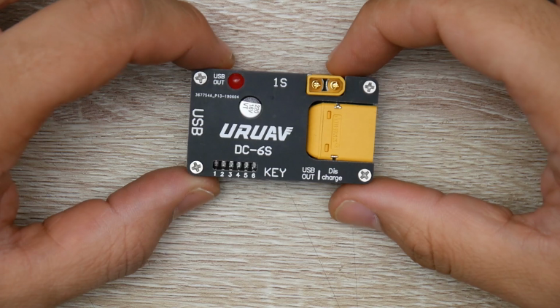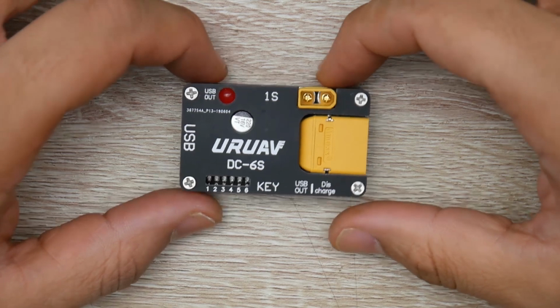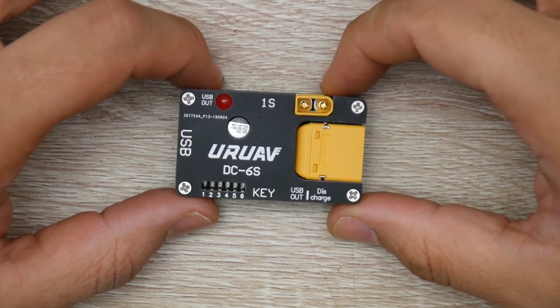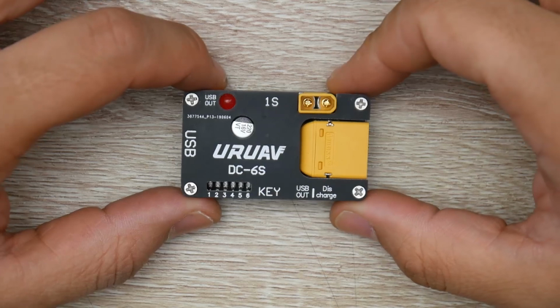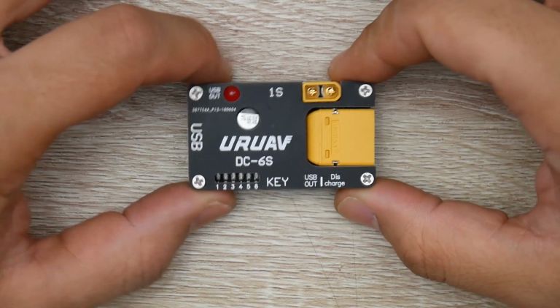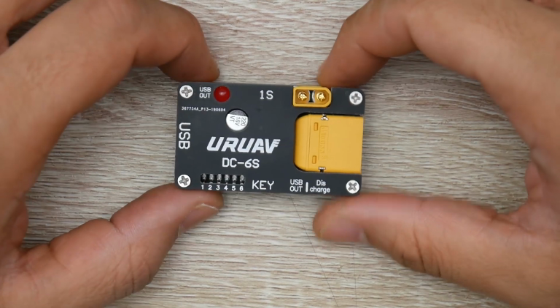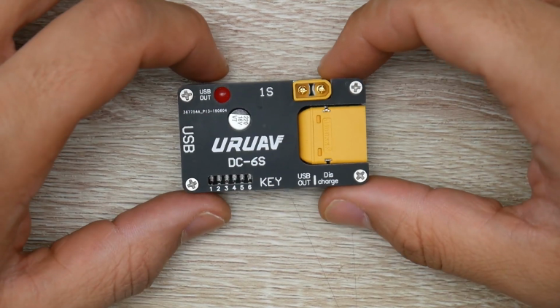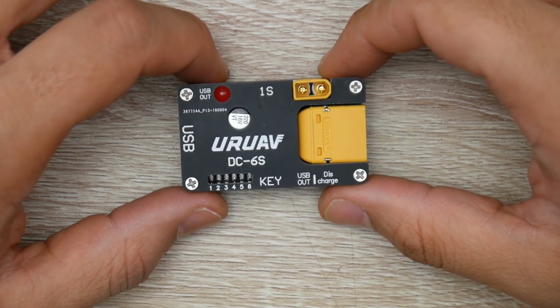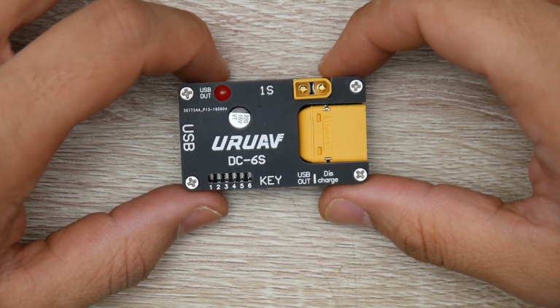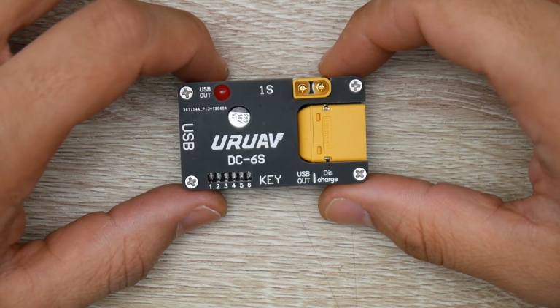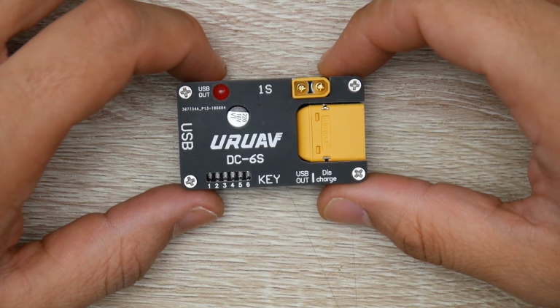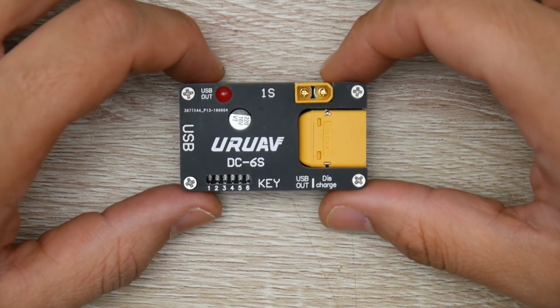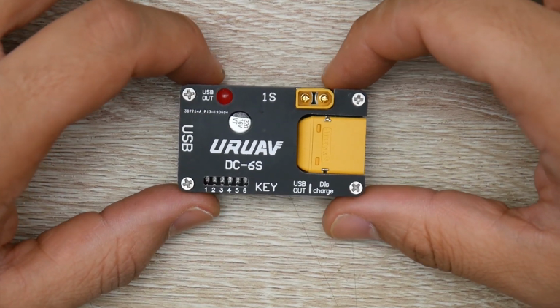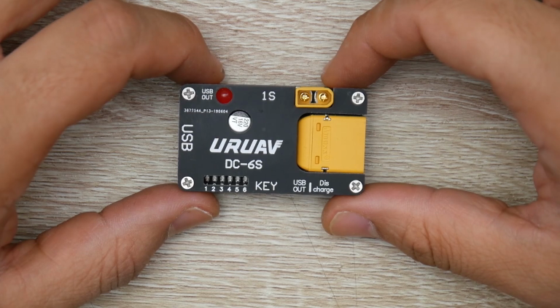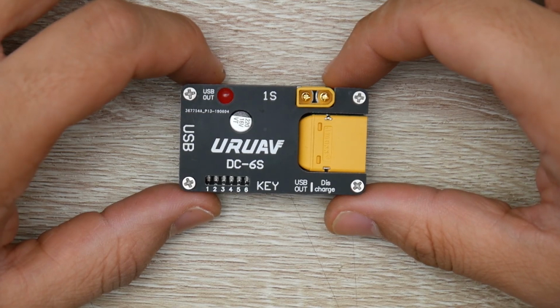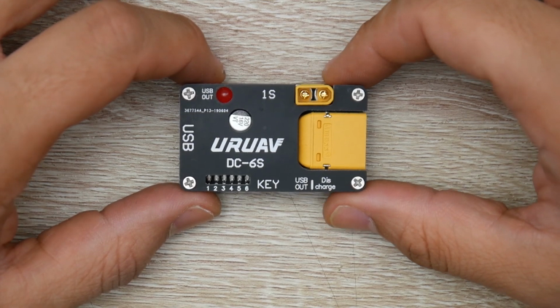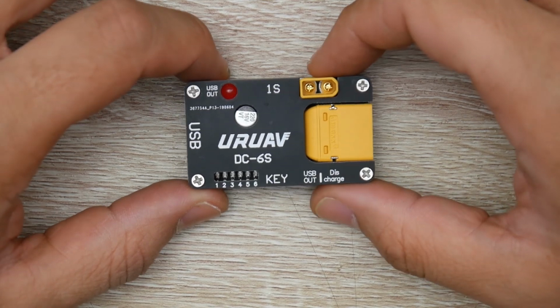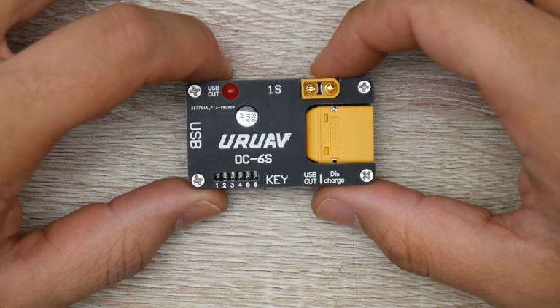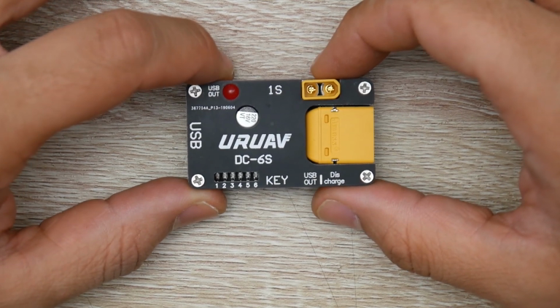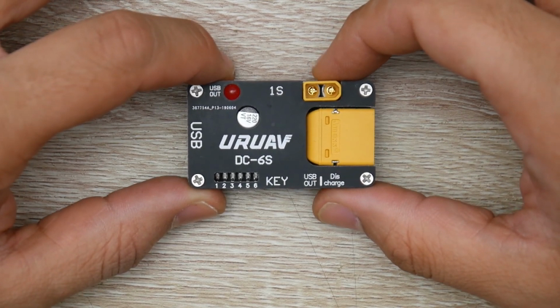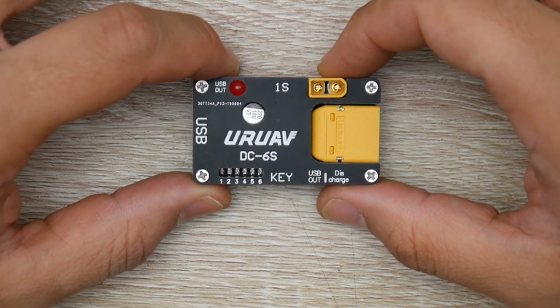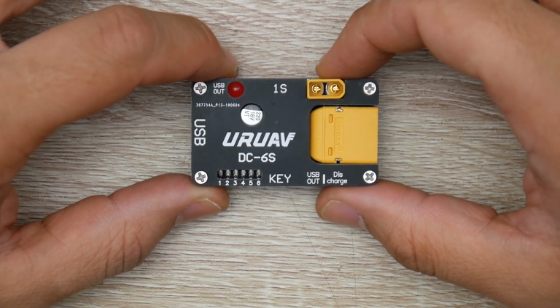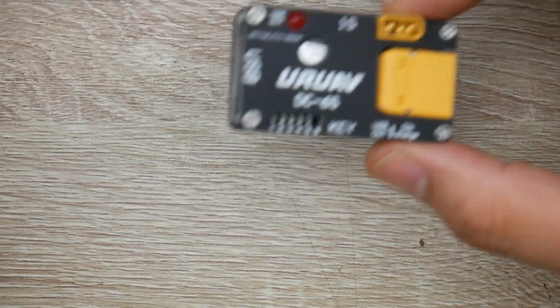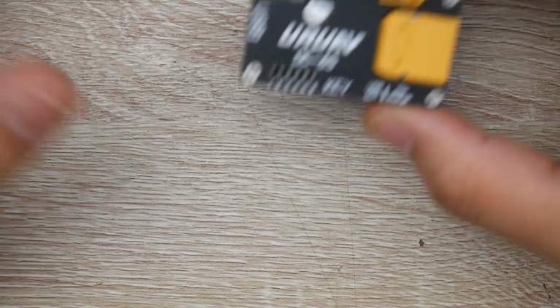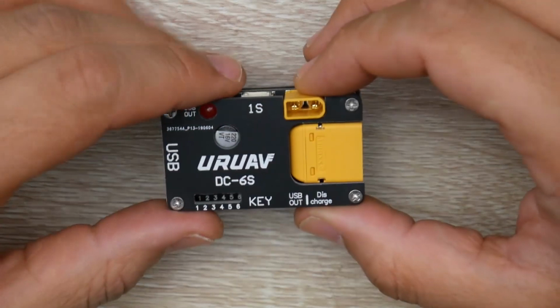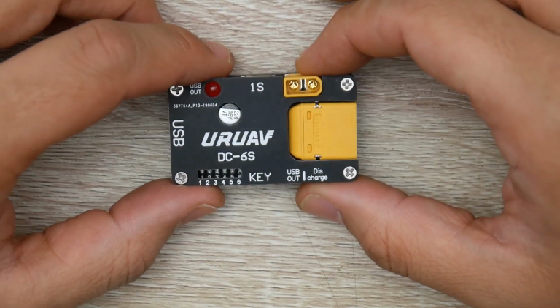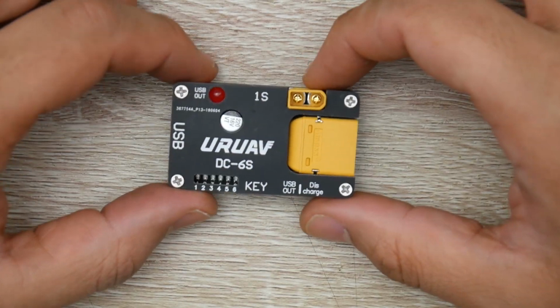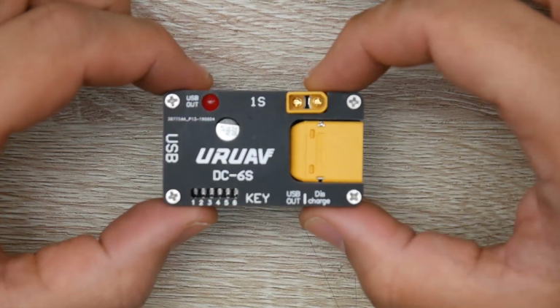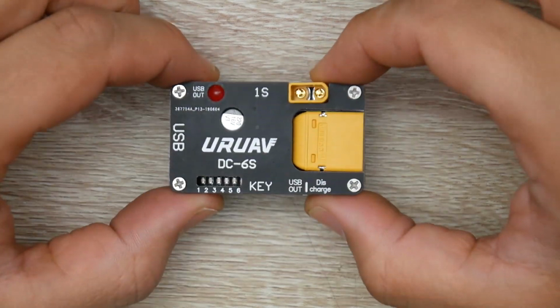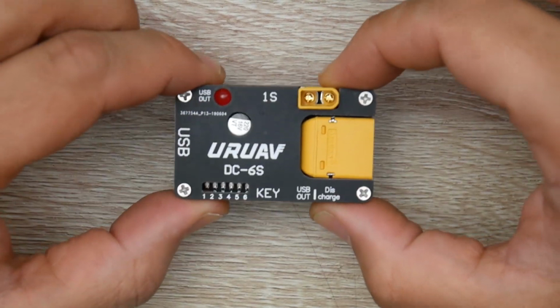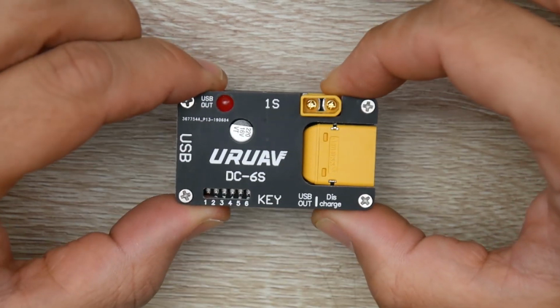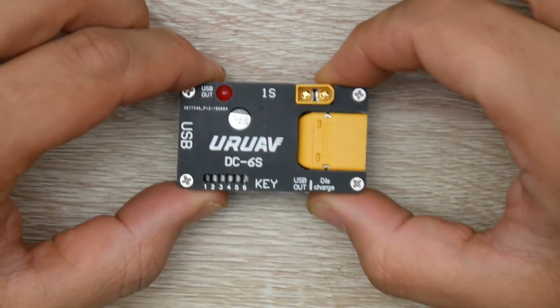In today's video, we're going to be taking a look at the best discharging tool I've seen till this day. And I'm not over exaggerating this. This is by far one of the best things you could buy for 7 bucks in our market or in our hobby or whatever you want to call it. This thing is absolutely insane.